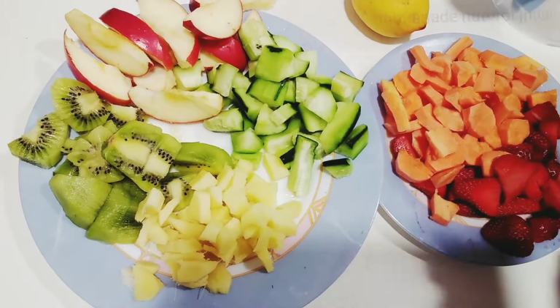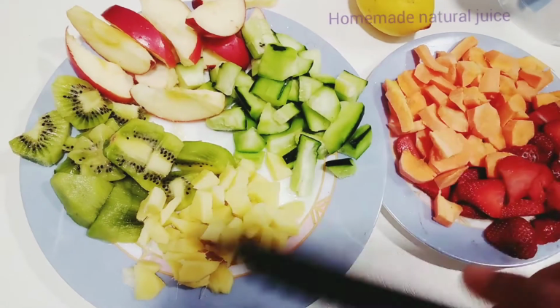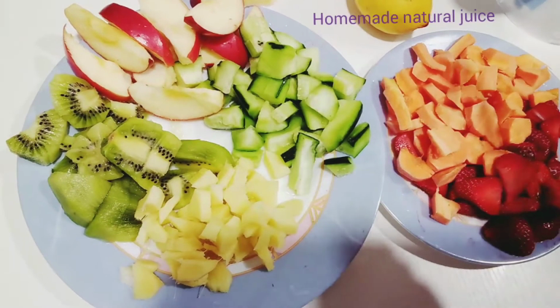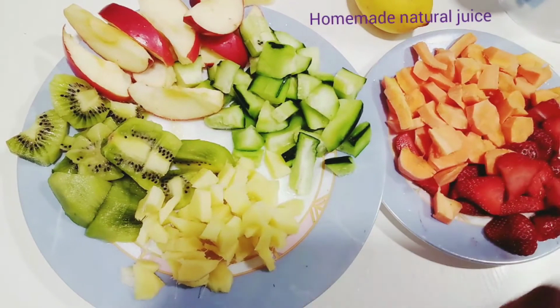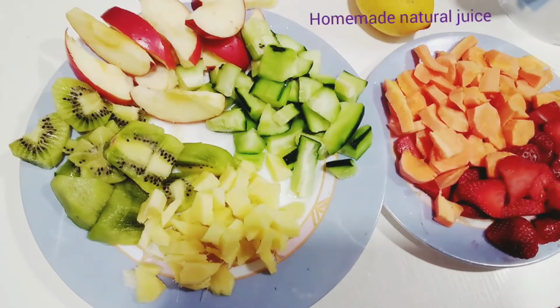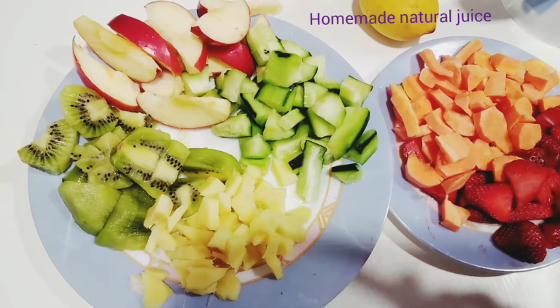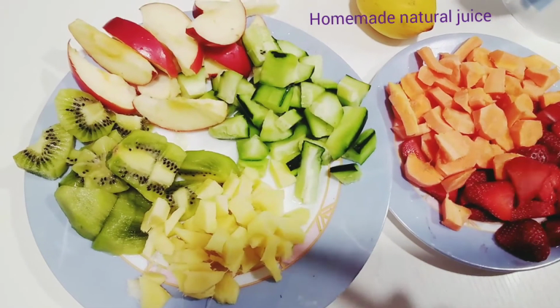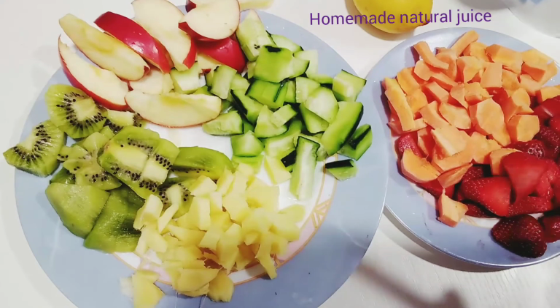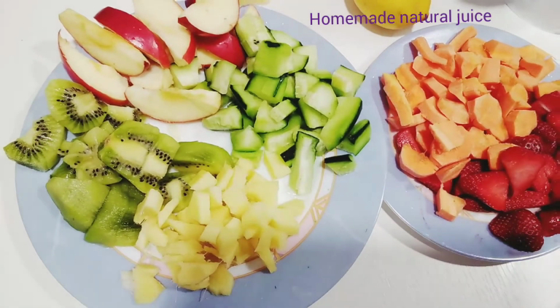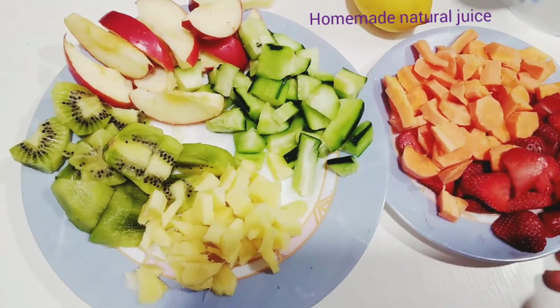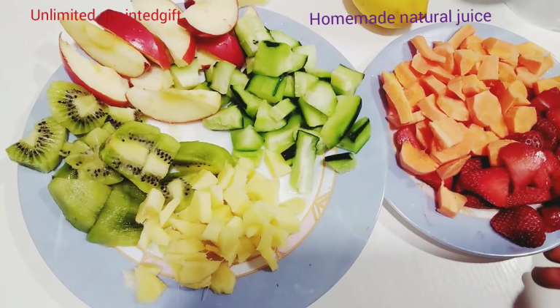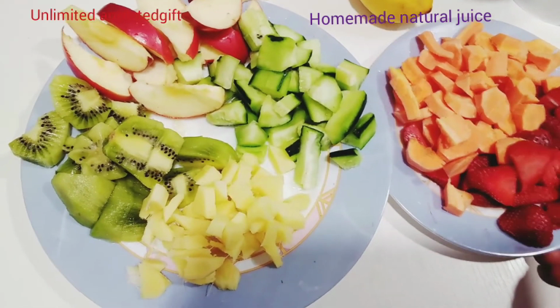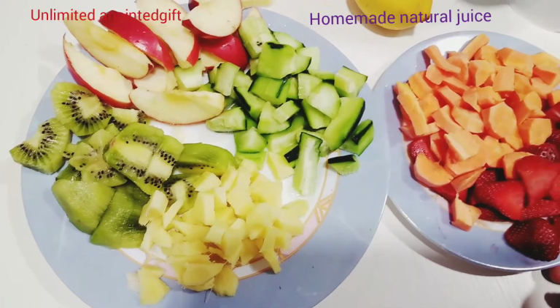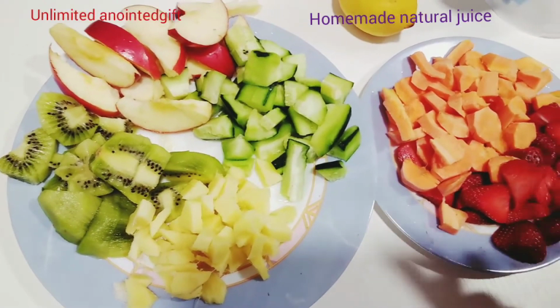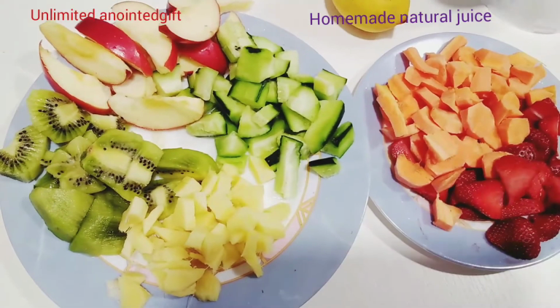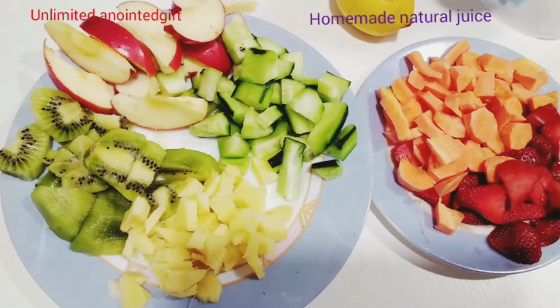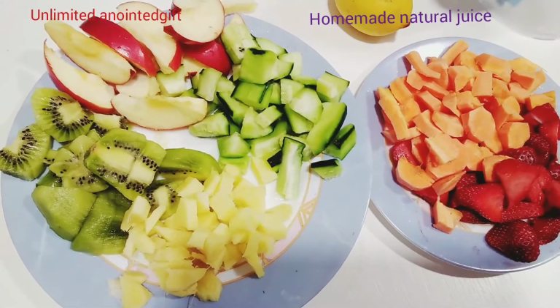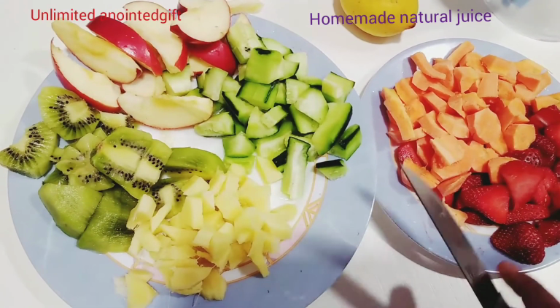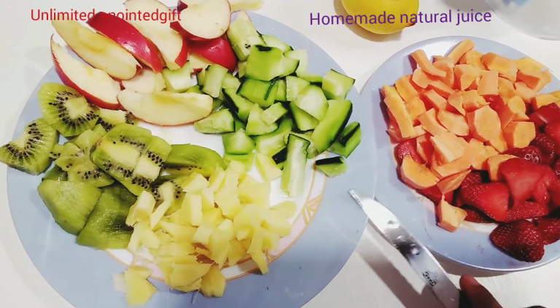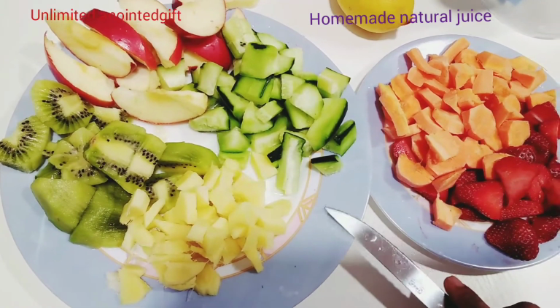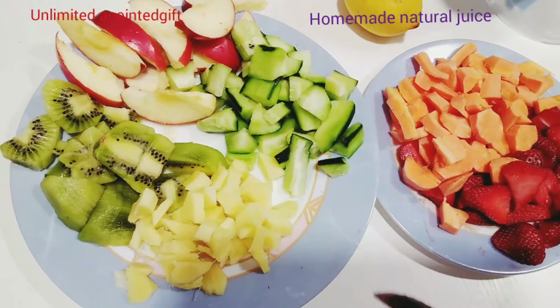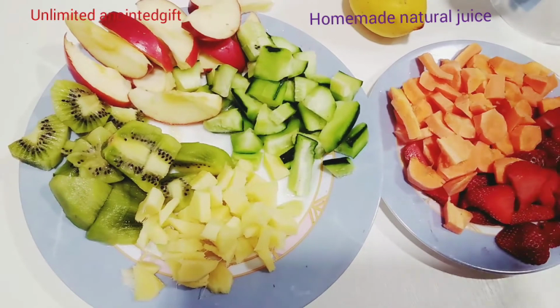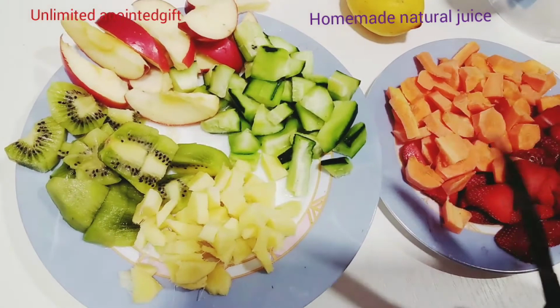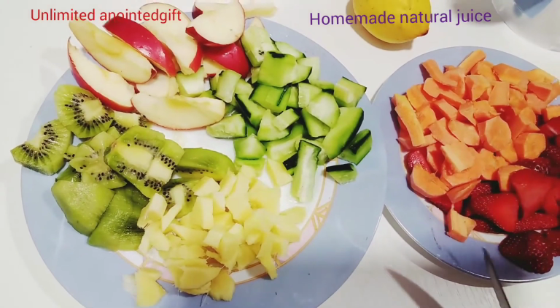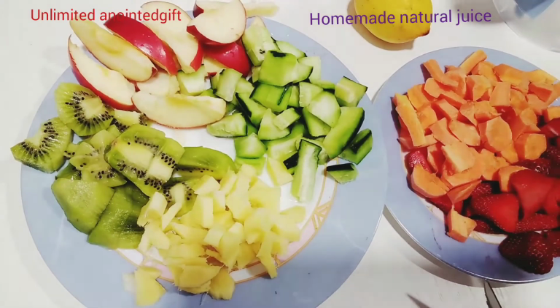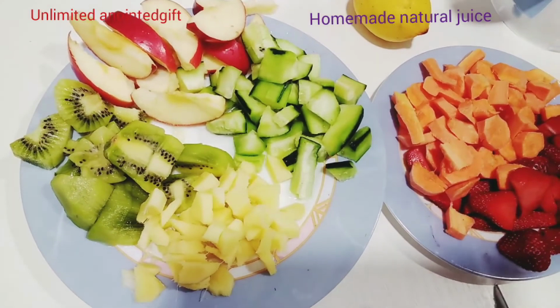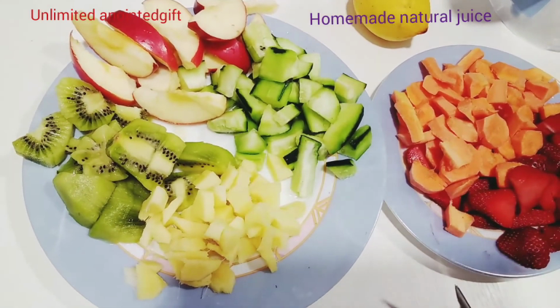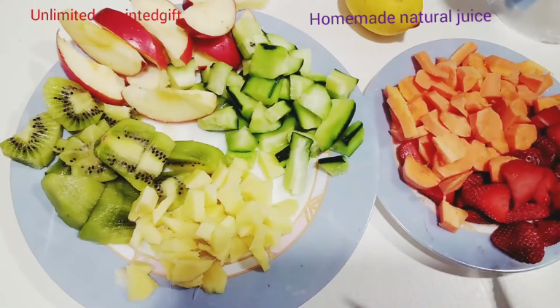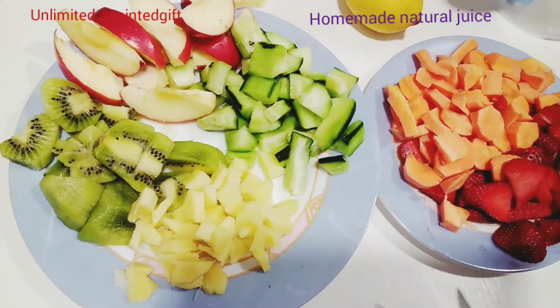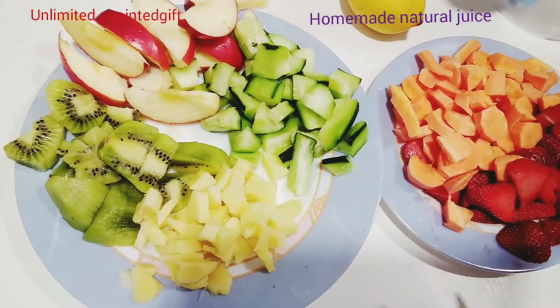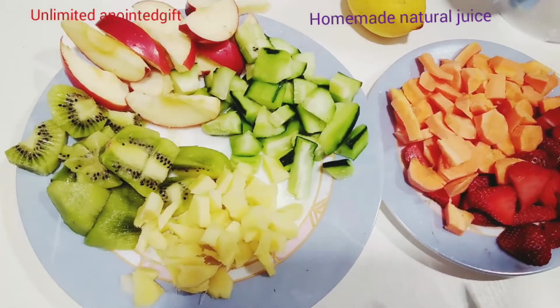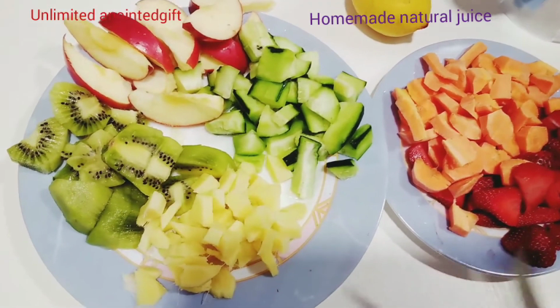Hello, my gorgeous unlimited people! Thank you guys for coming to this channel. If you are new to this channel, please subscribe, like, and share with your family and friends. In this video, we are going to be making homemade natural juice.